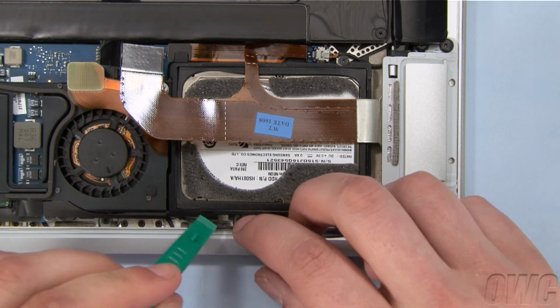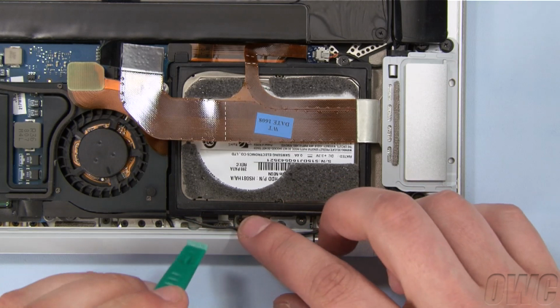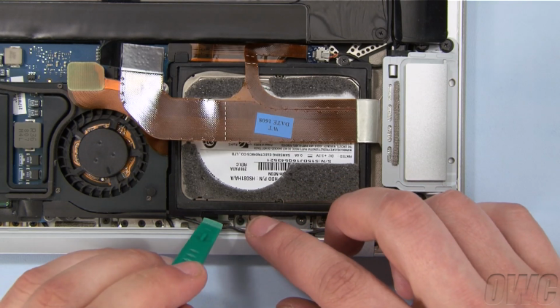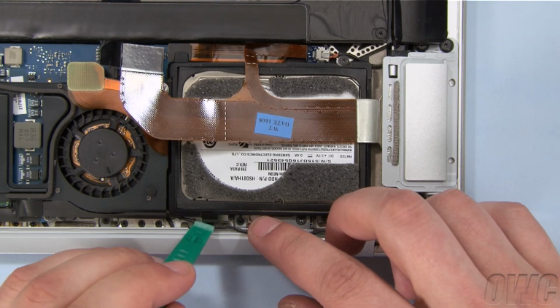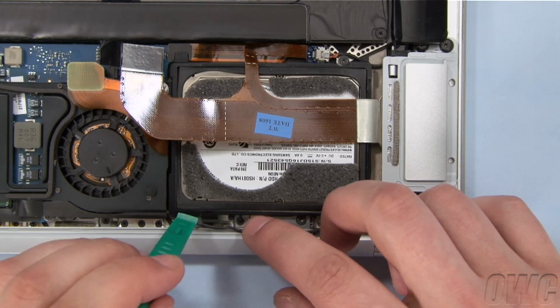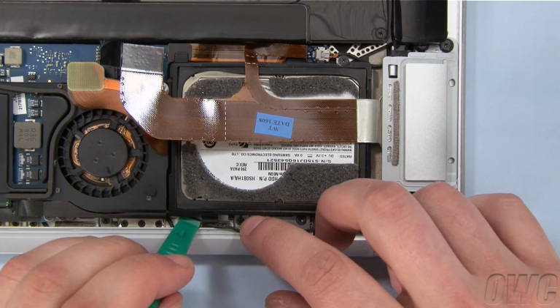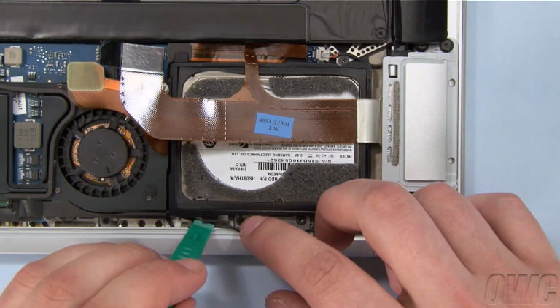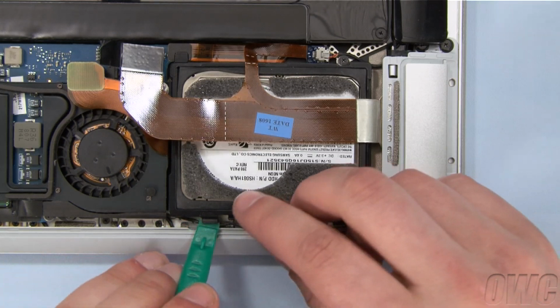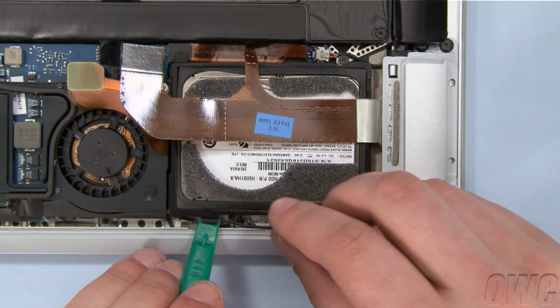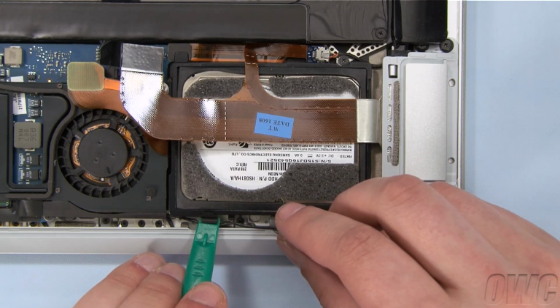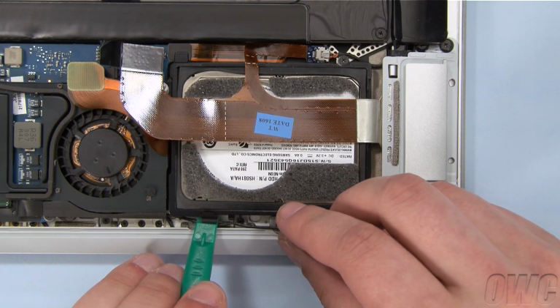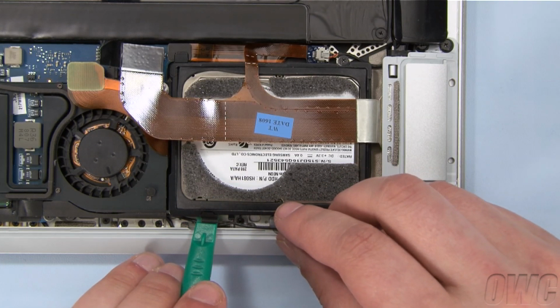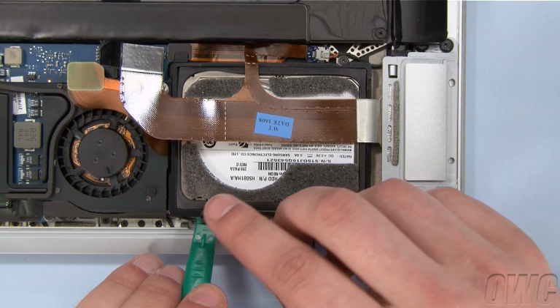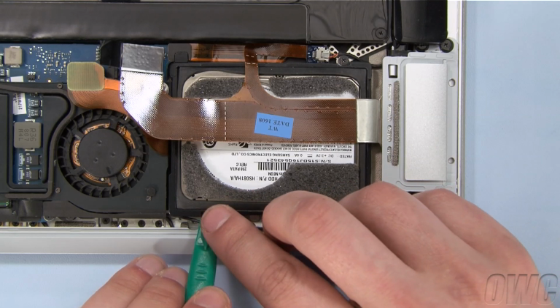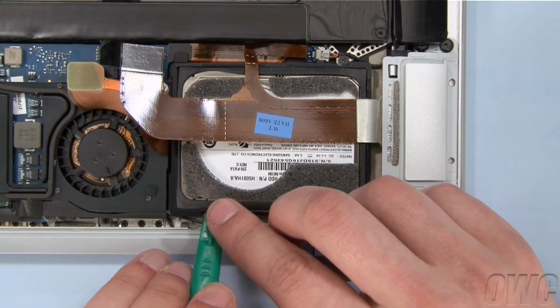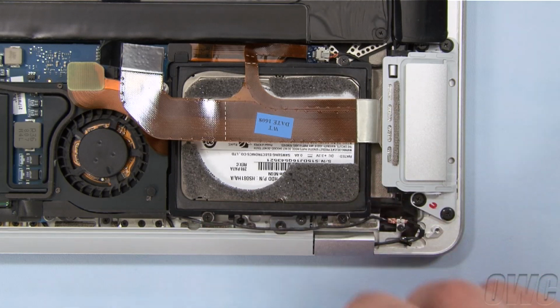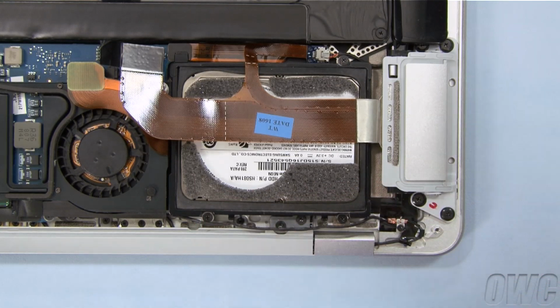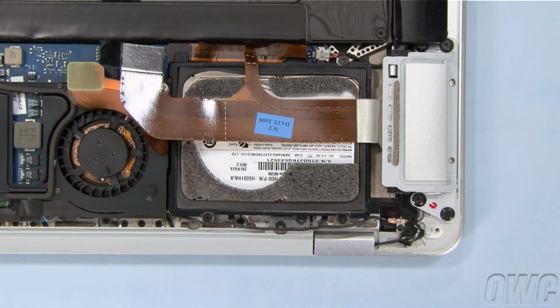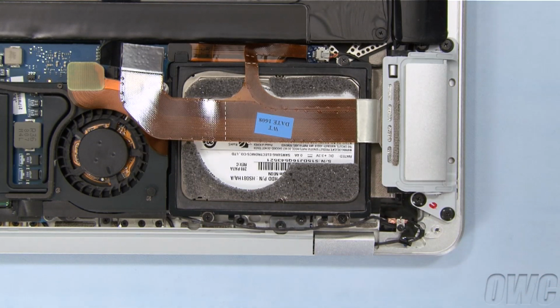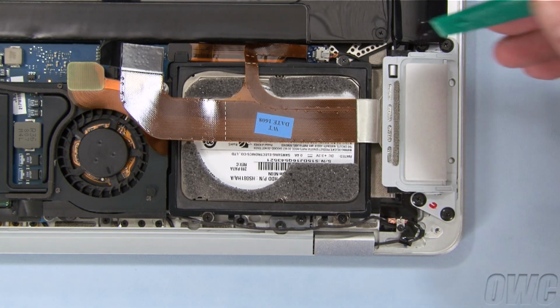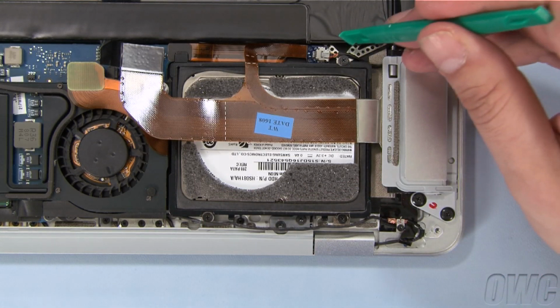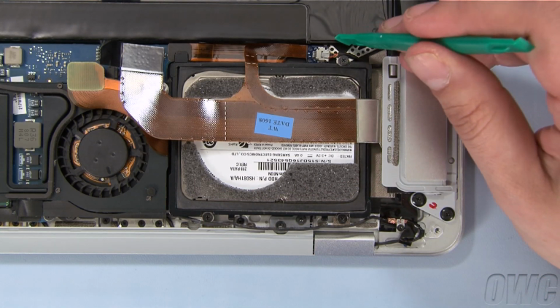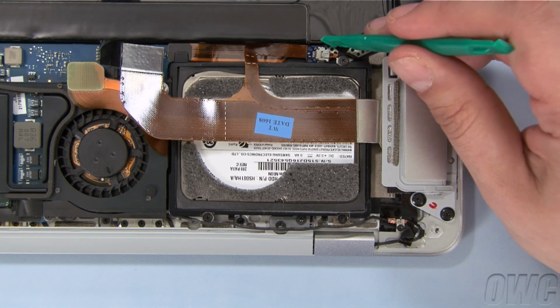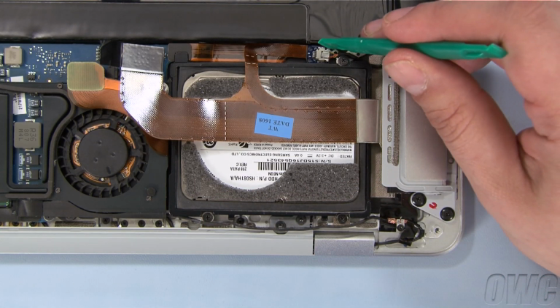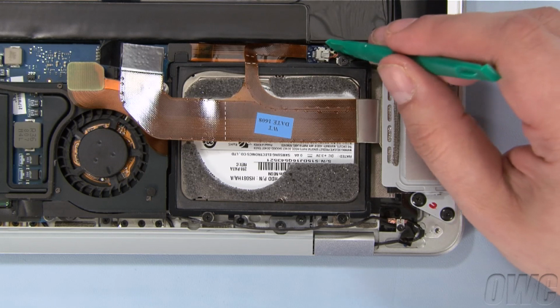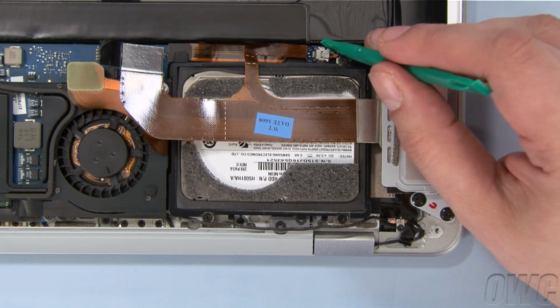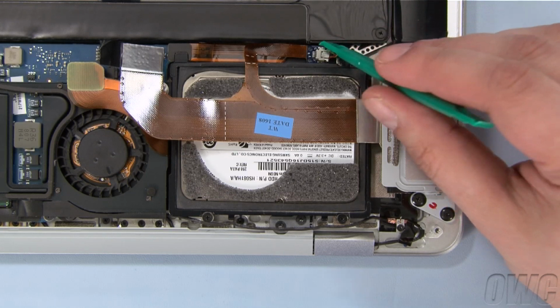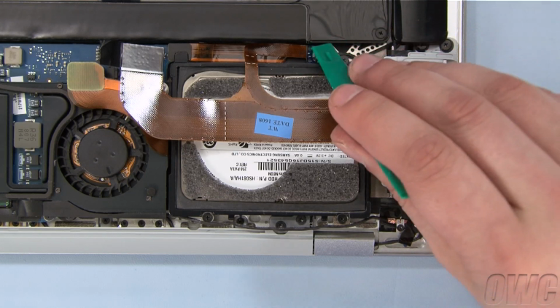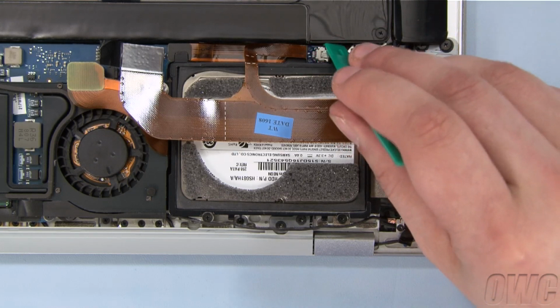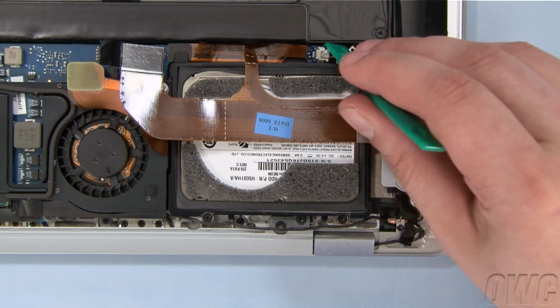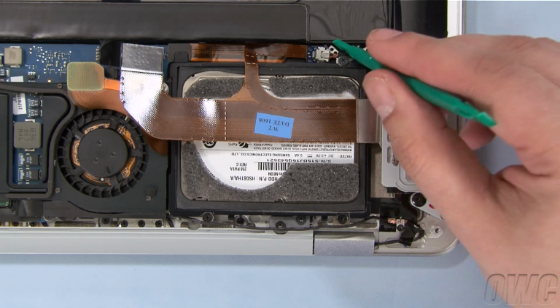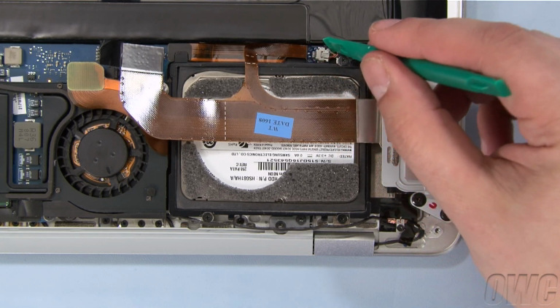There's a small plastic piece covering one of the bracket screws. You should be able to simply lift it up and away. Finally, you'll want to detach this small board from the hard drive bracket by gently lifting it up with your nylon pry tool.